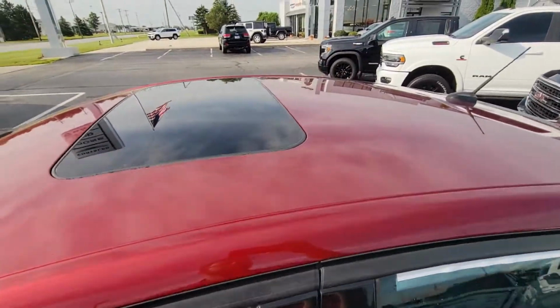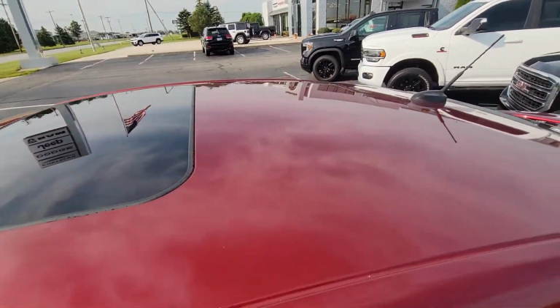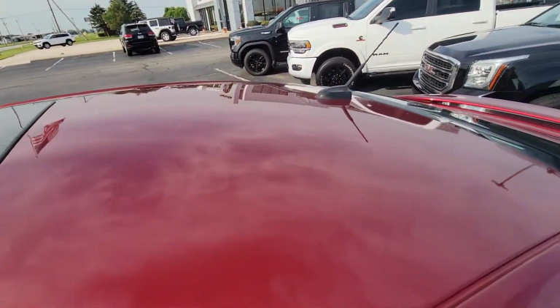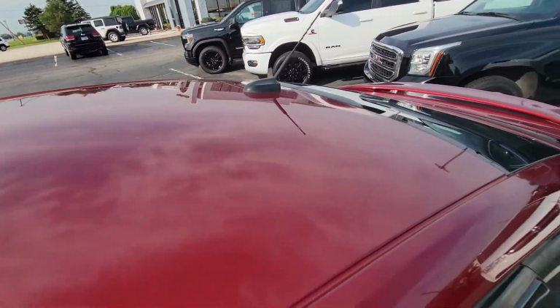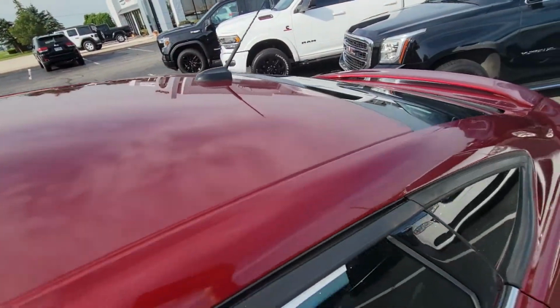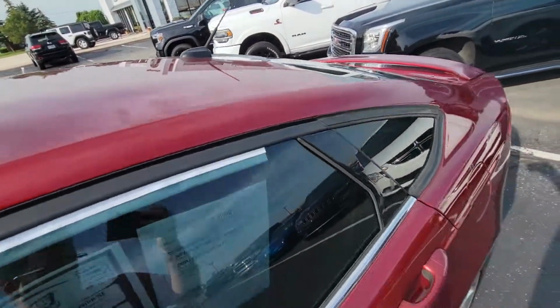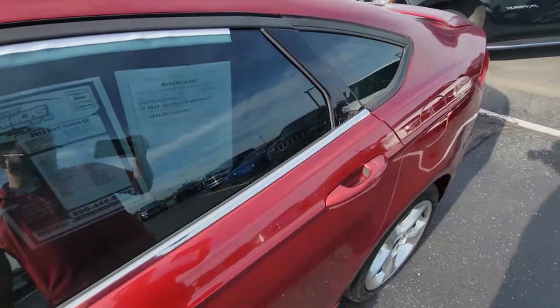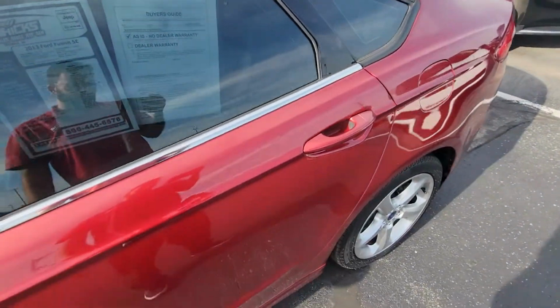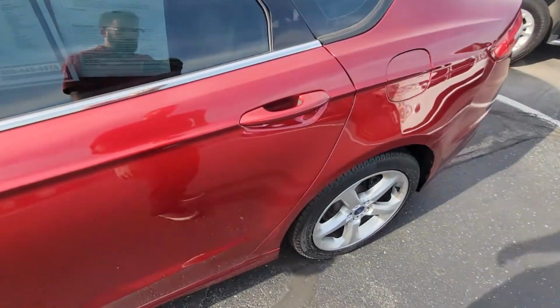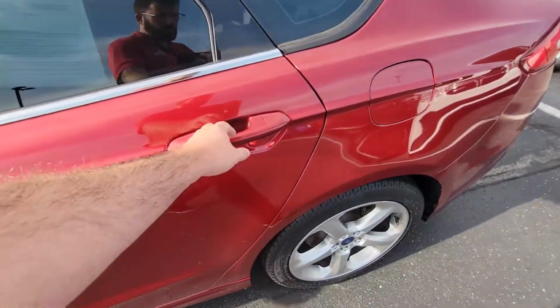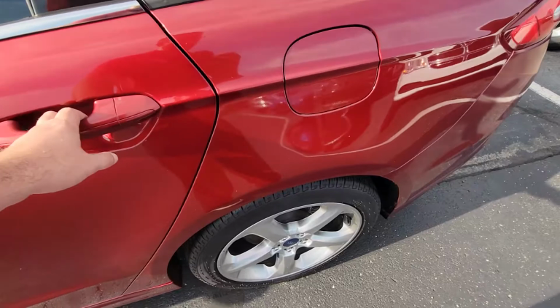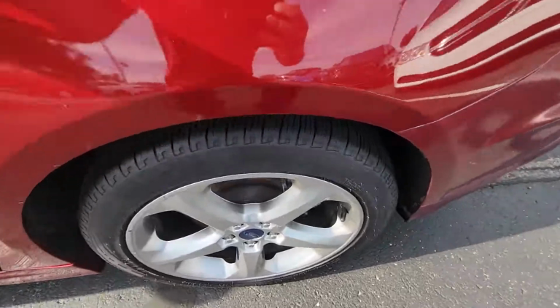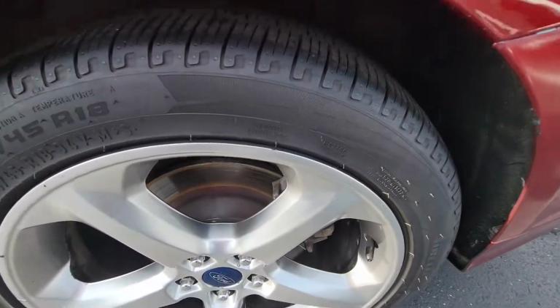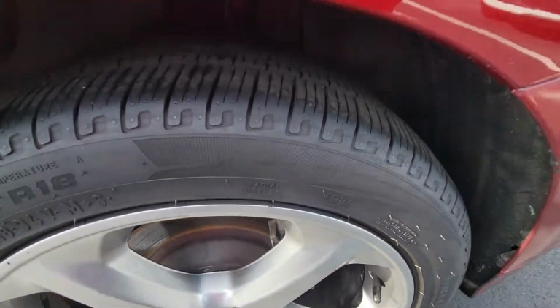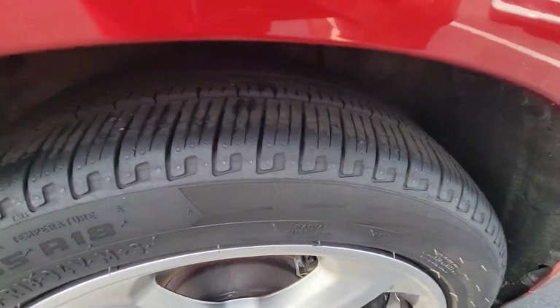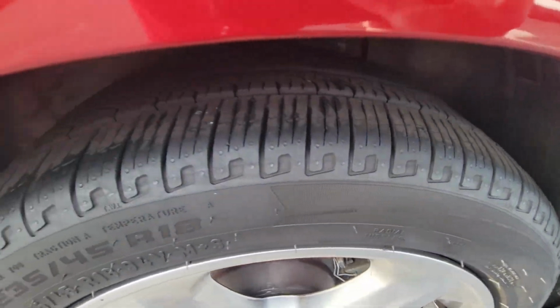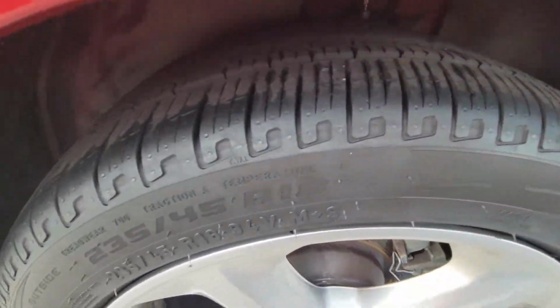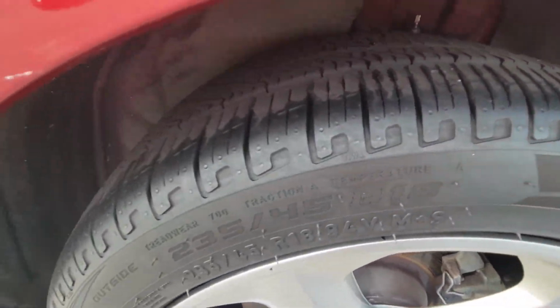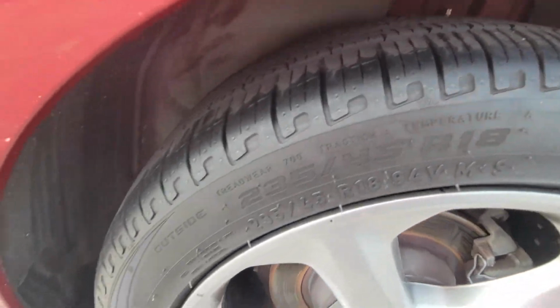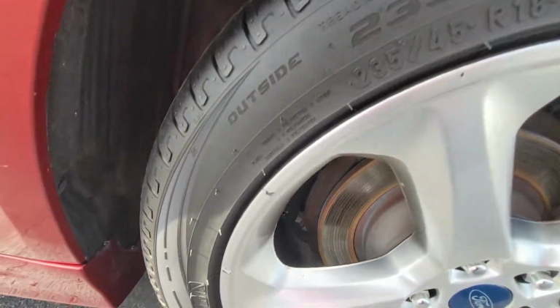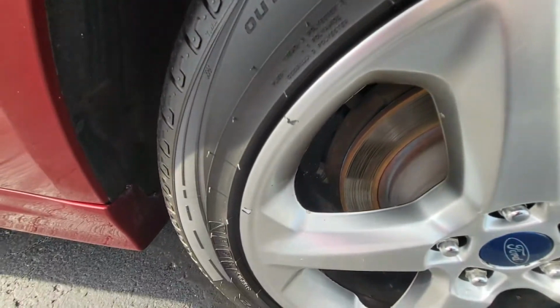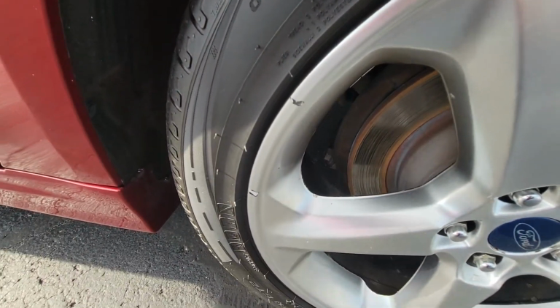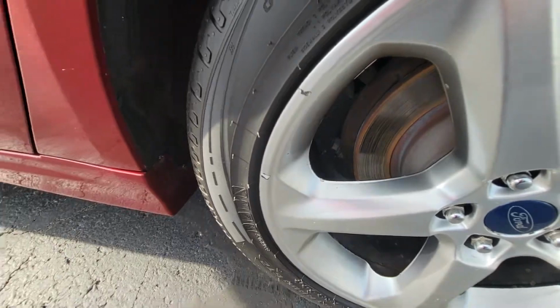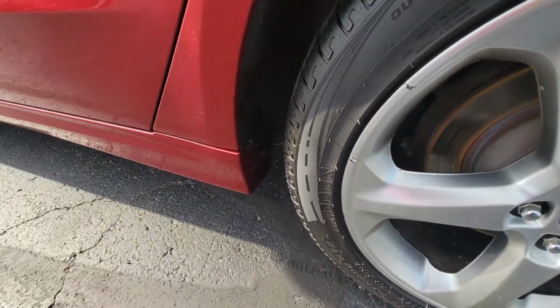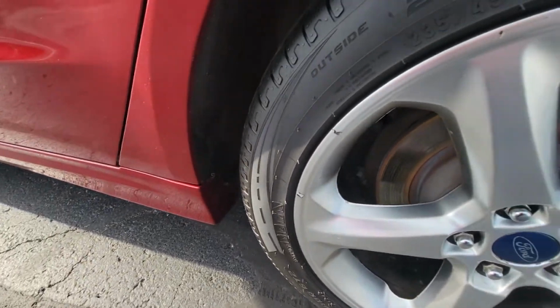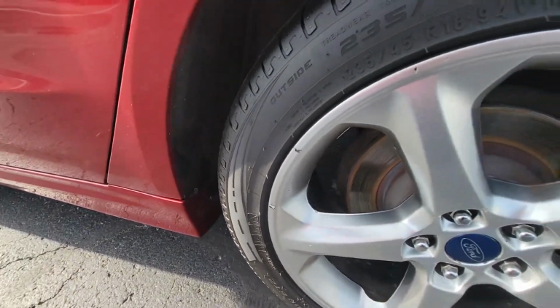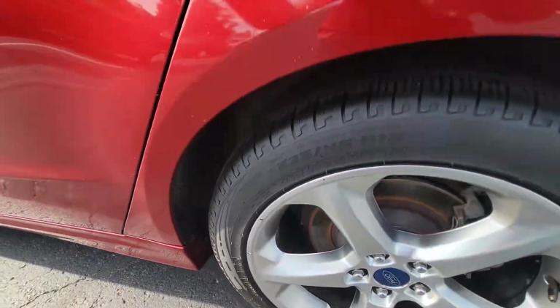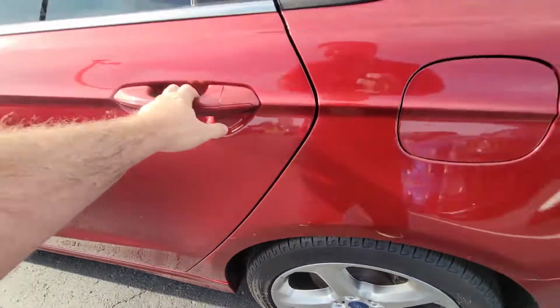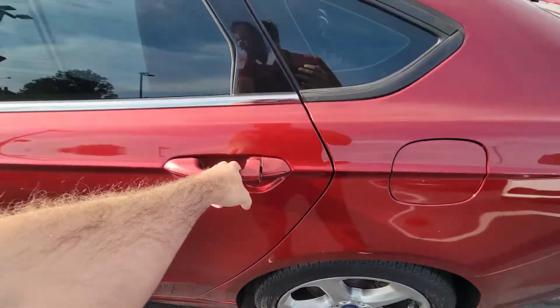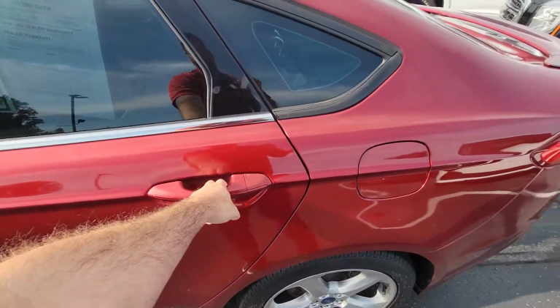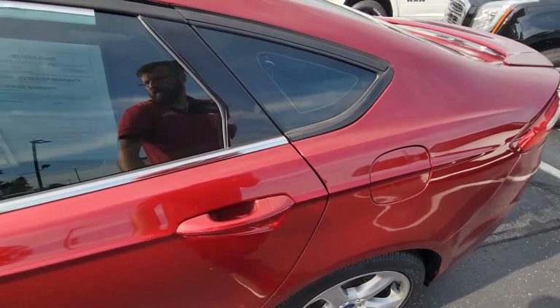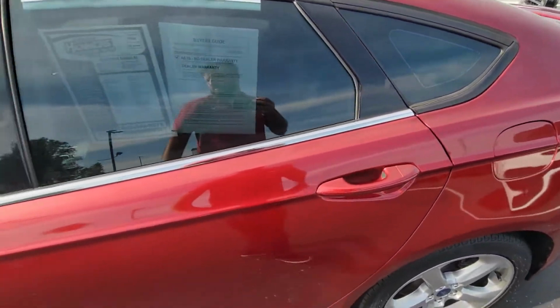Got a sunroof, no damage on the top there. Tires look like they're in good condition — we've got good quality tread, you can still see the nubs on the sidewalls. Got four newer tires all around.